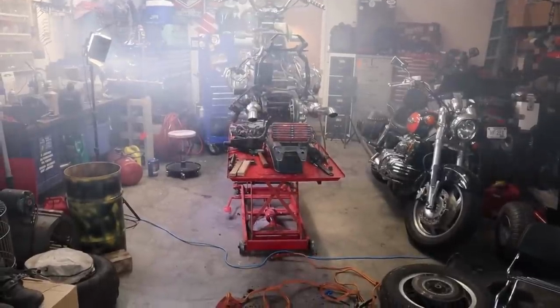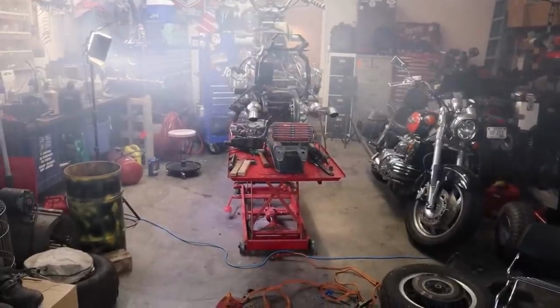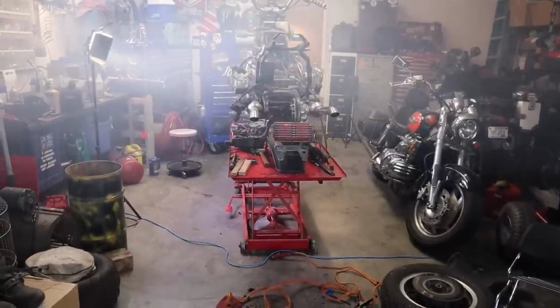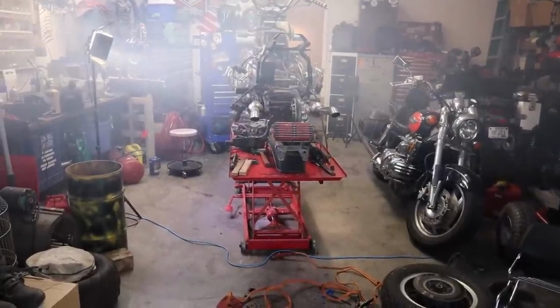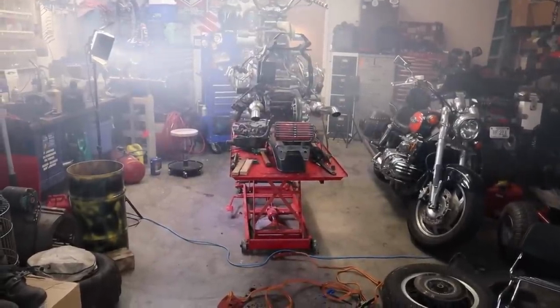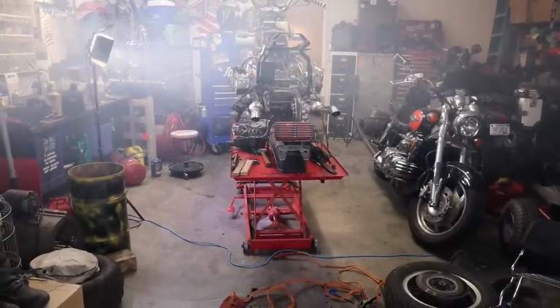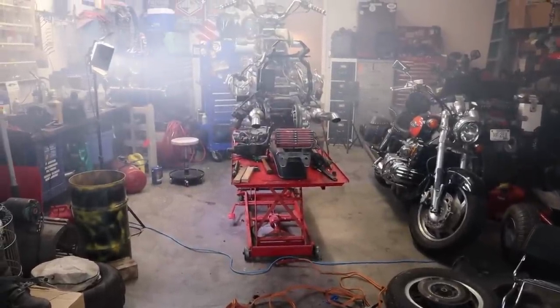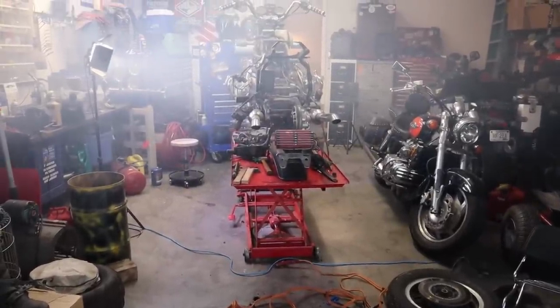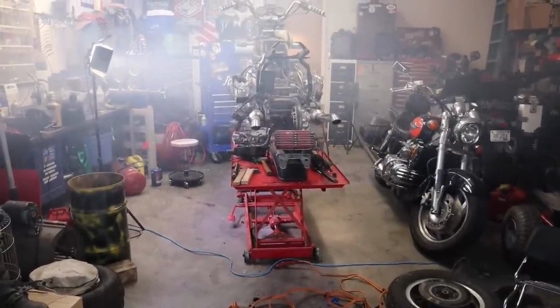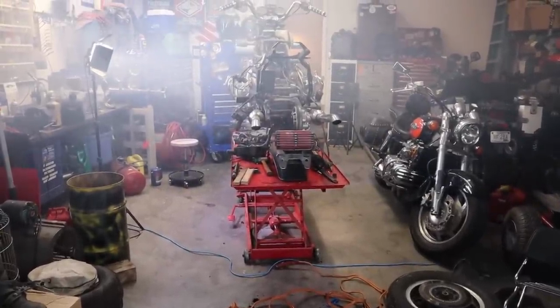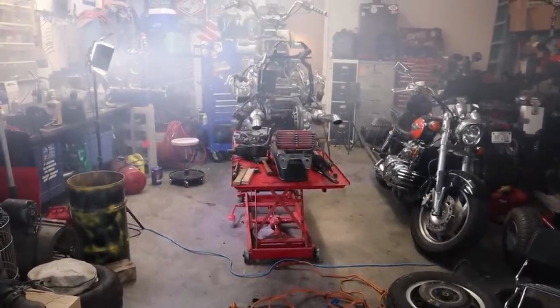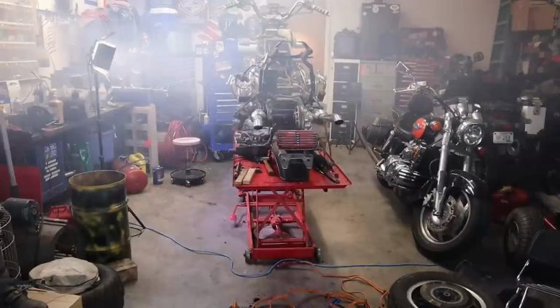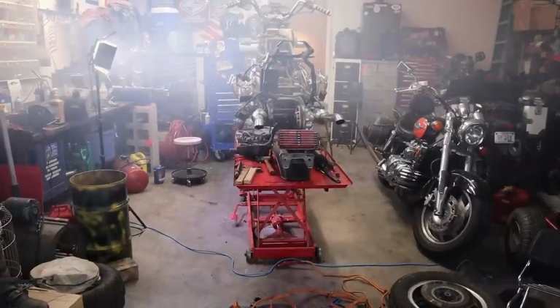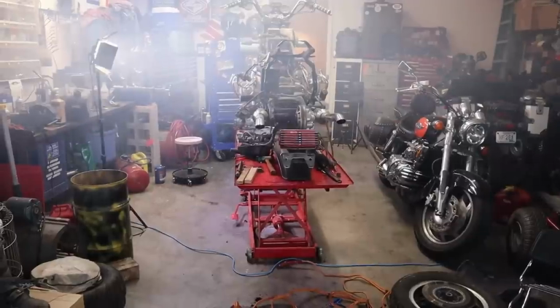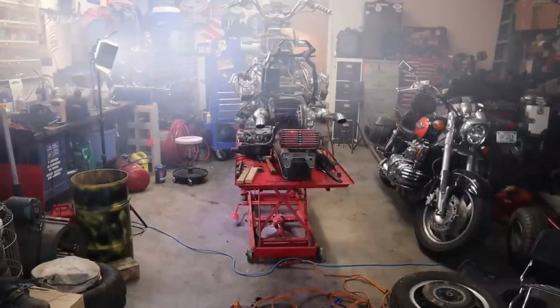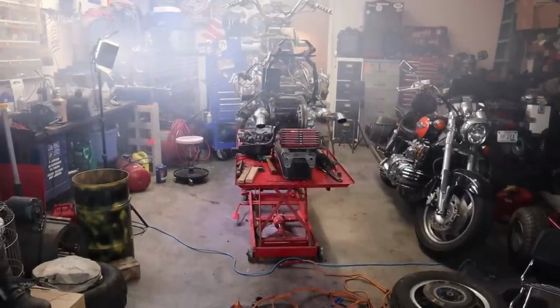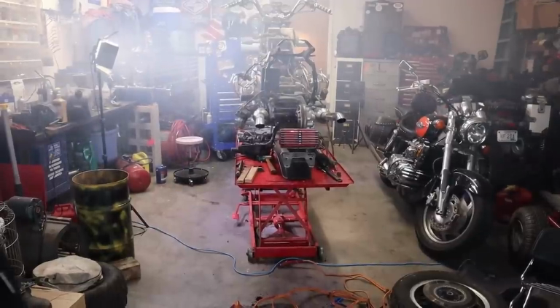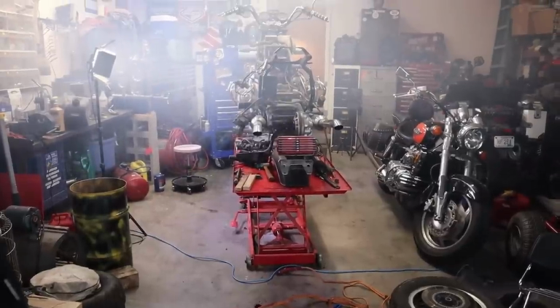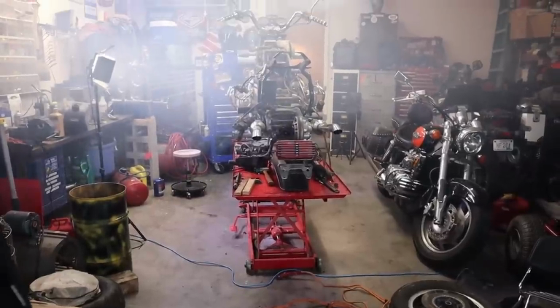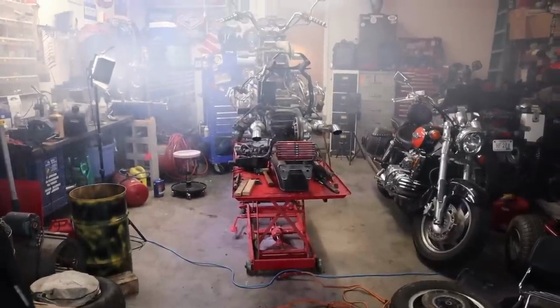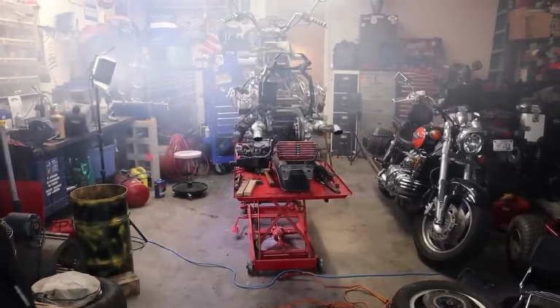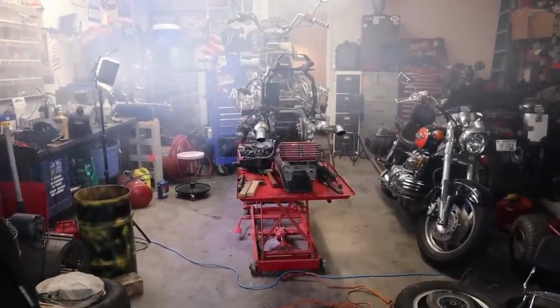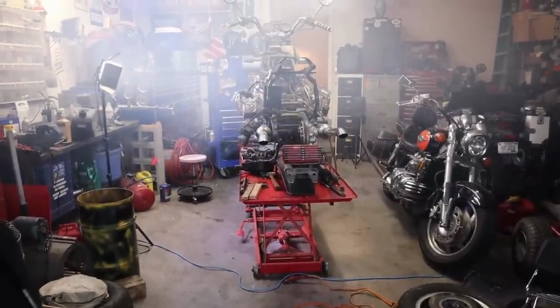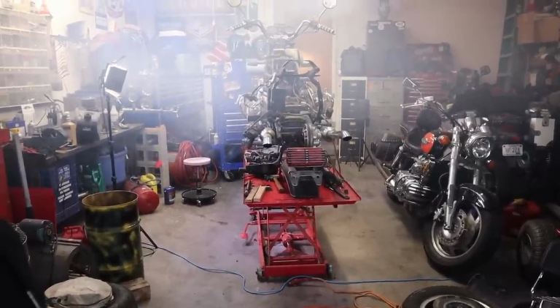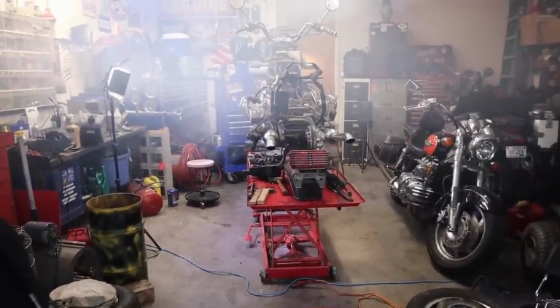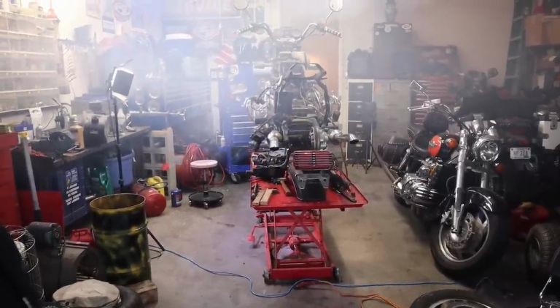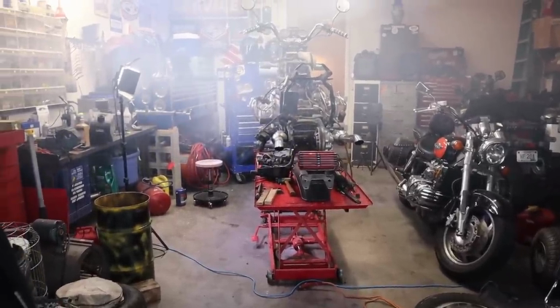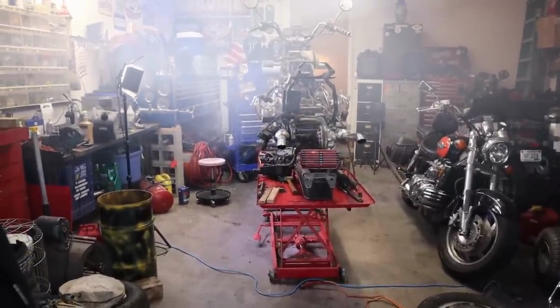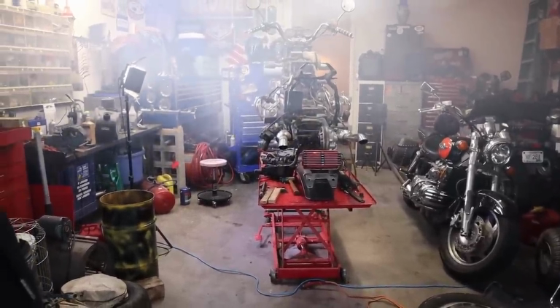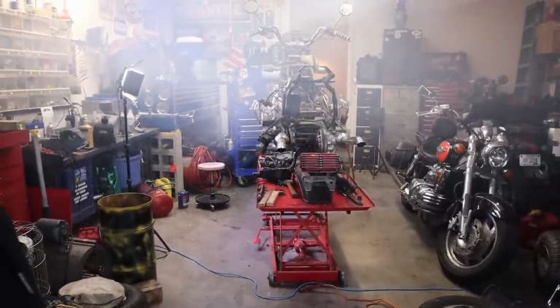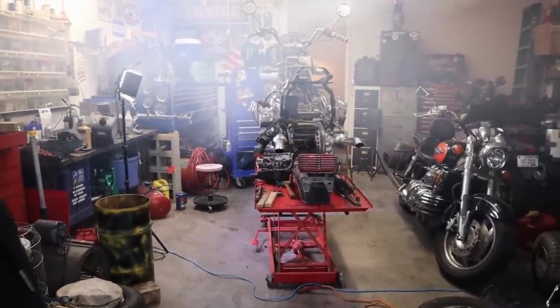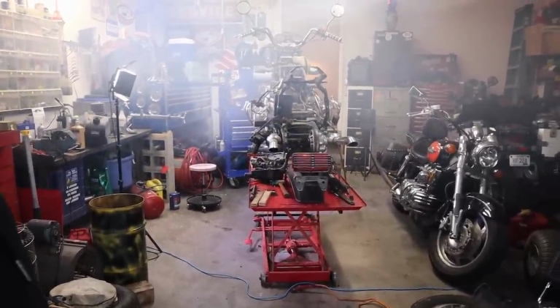Alright, we're going to stop this video here and we'll pick up next time, probably pulling the carburetors out of this thing and finish up the gas tank. Thanks for watching. God bless.